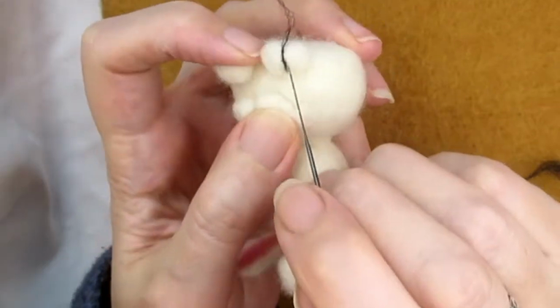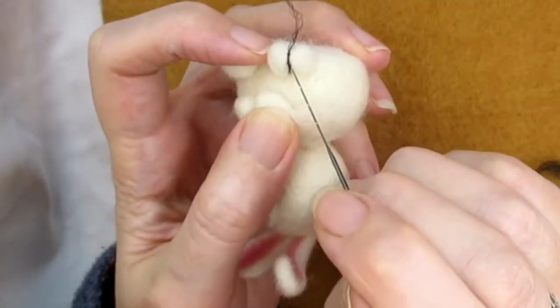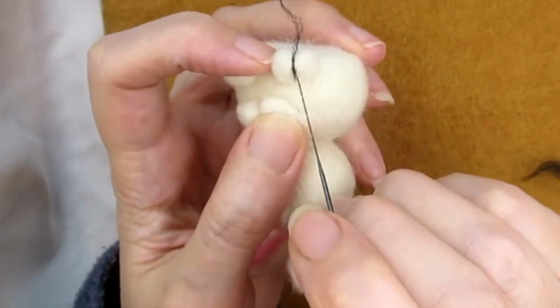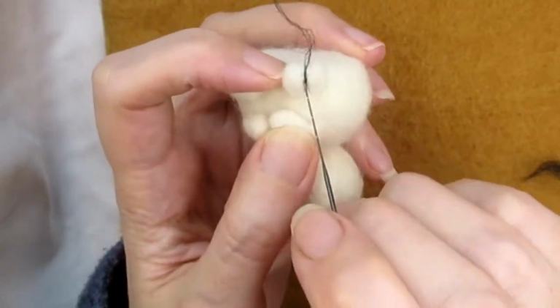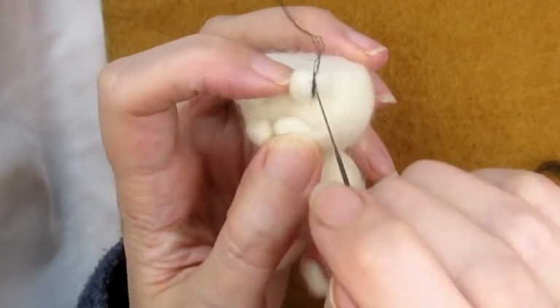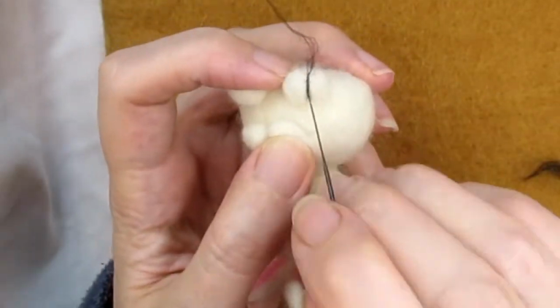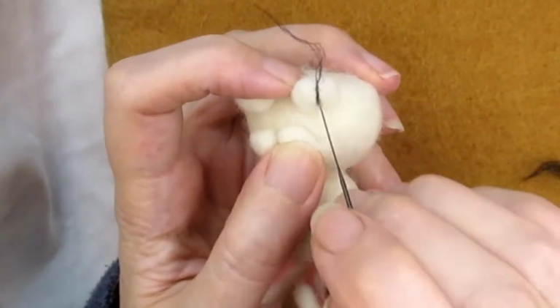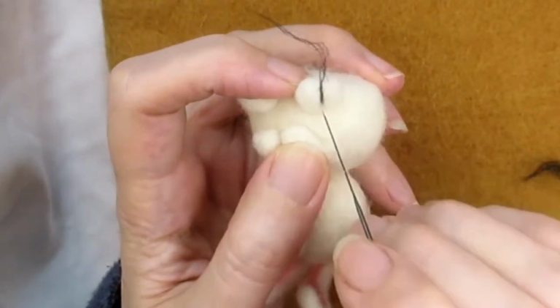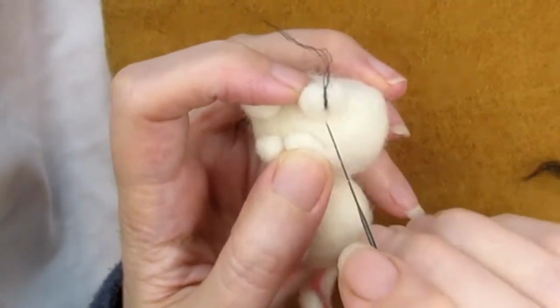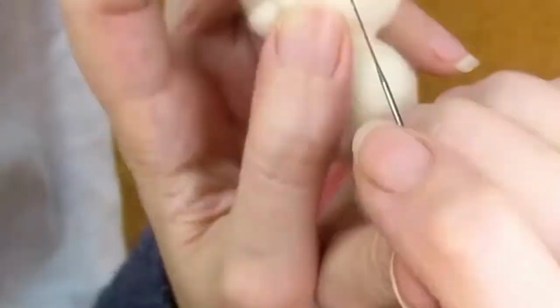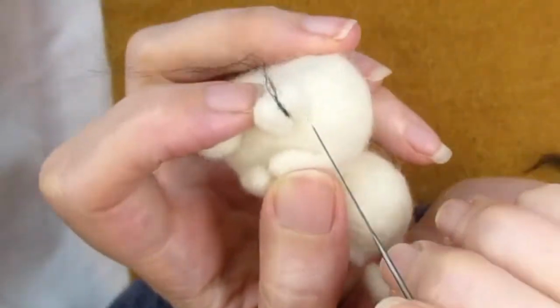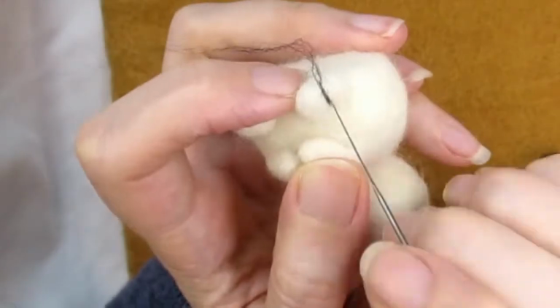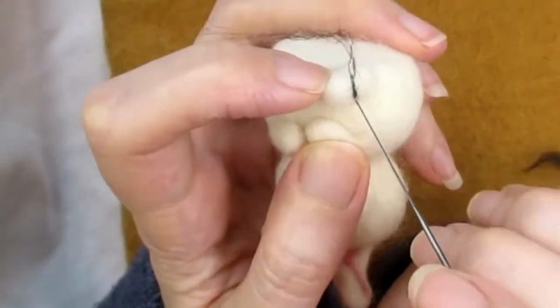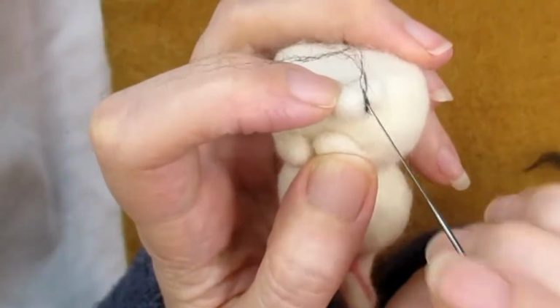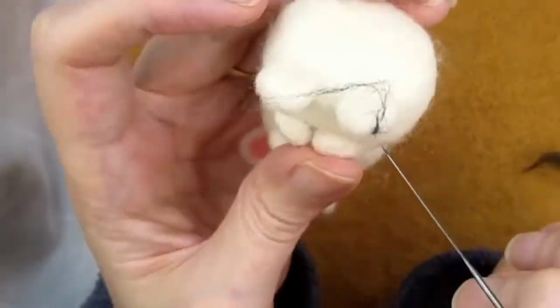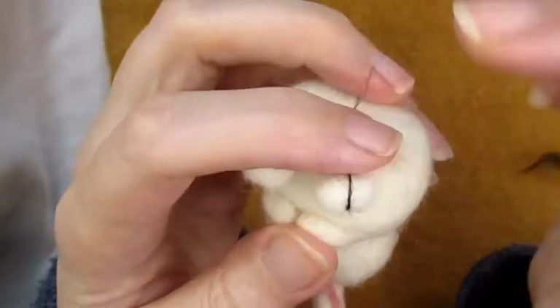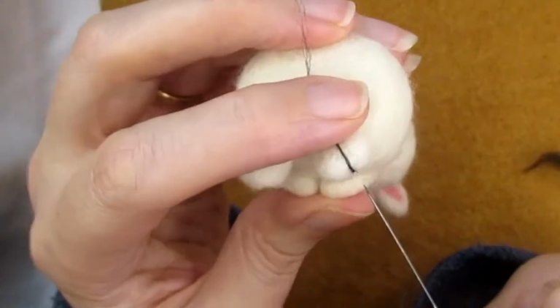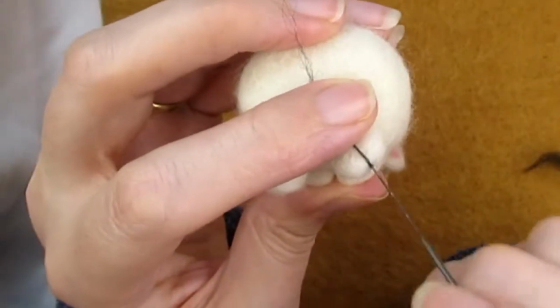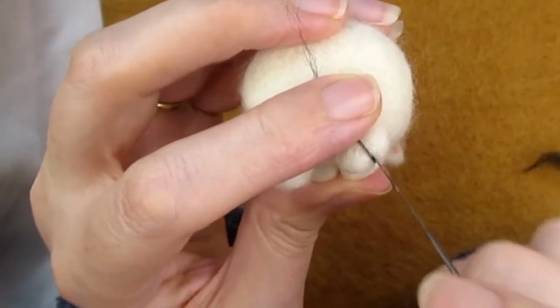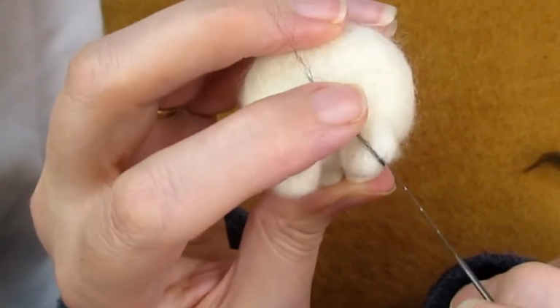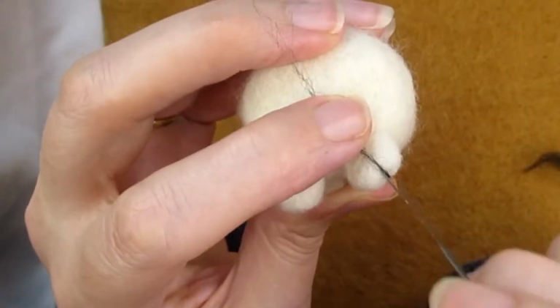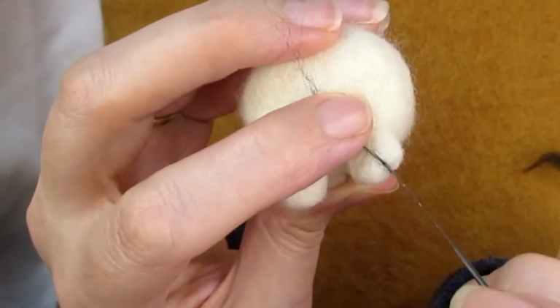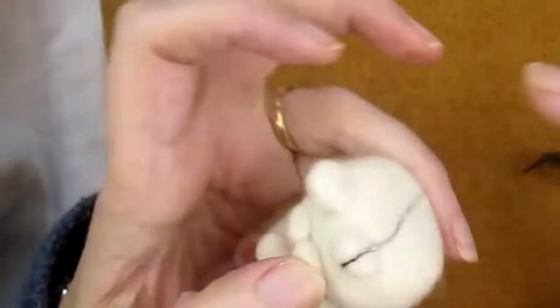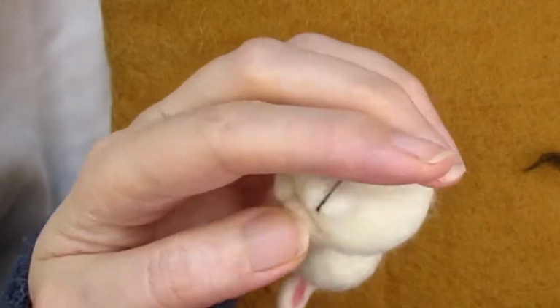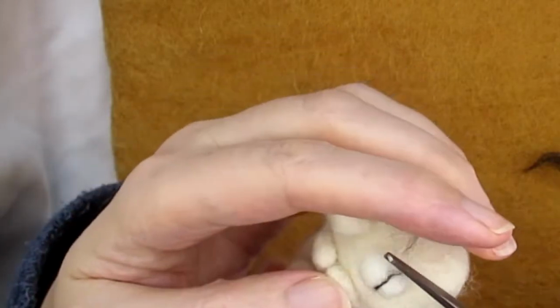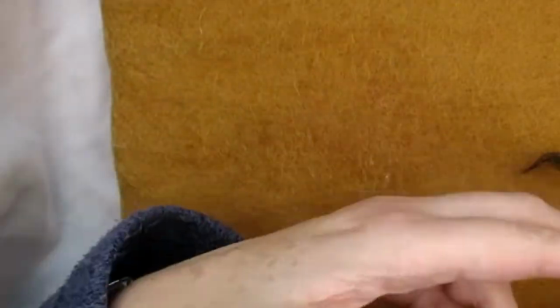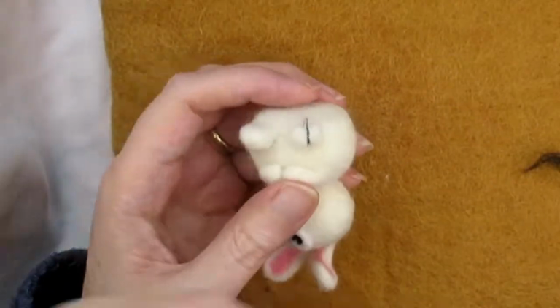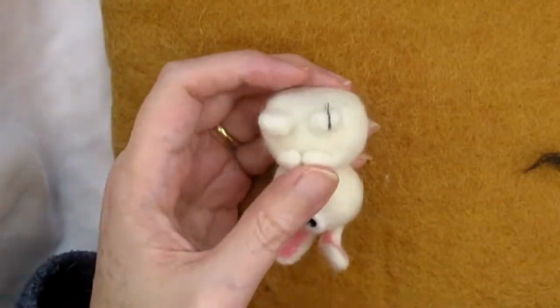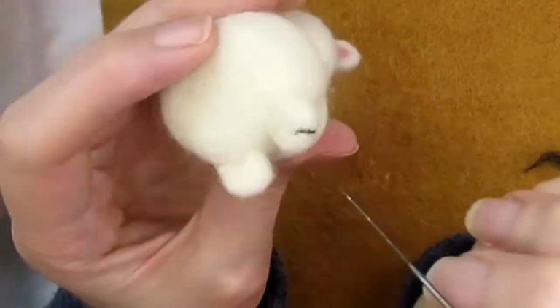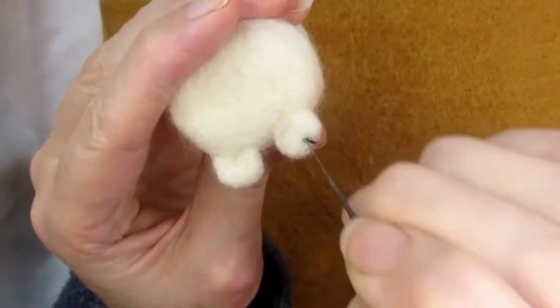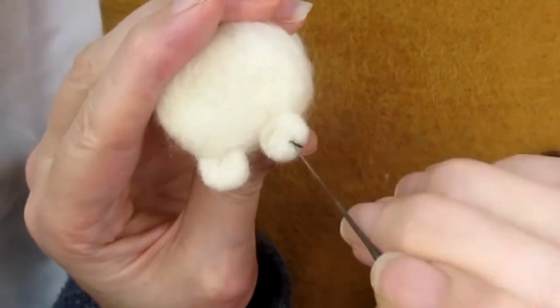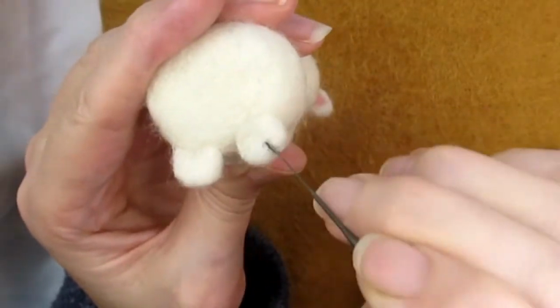Start from underneath the foot and hold a thin thread of wool over the indented line you marked earlier. Notice not to start felting the line with the very end of the piece of wool as this will make the line thinner. Once you've stabbed along the line, trim the ends with scissors and stab any loose threads in.